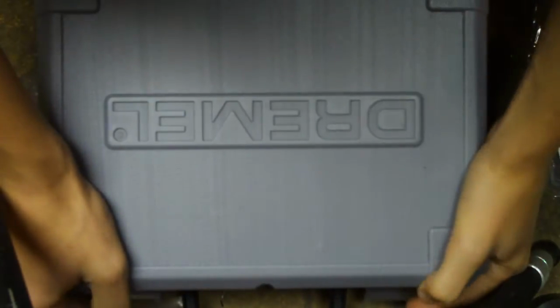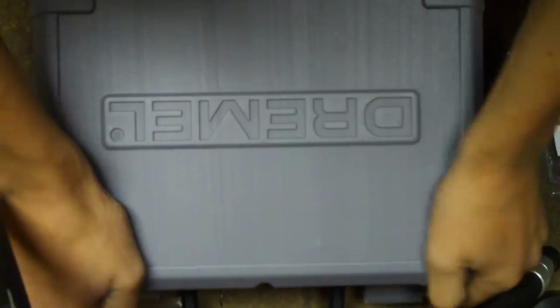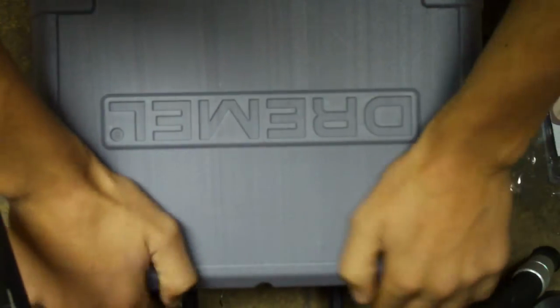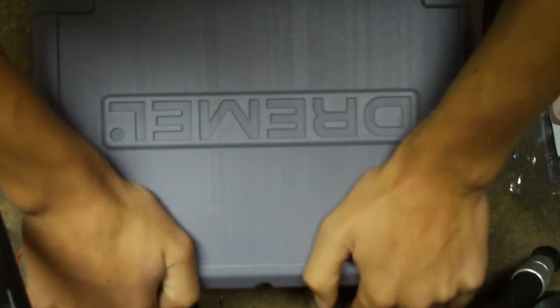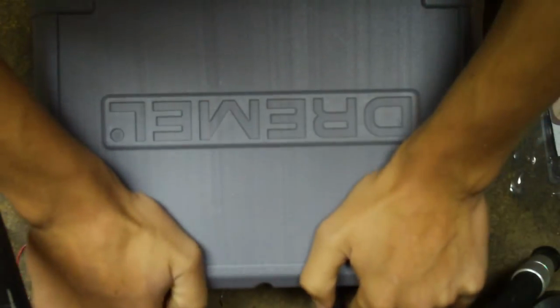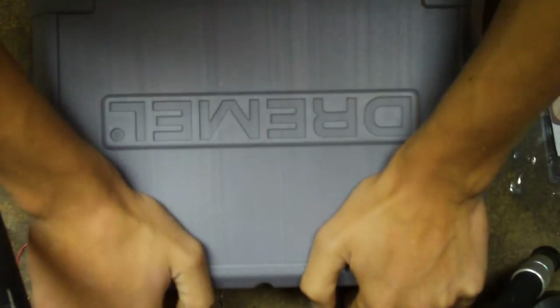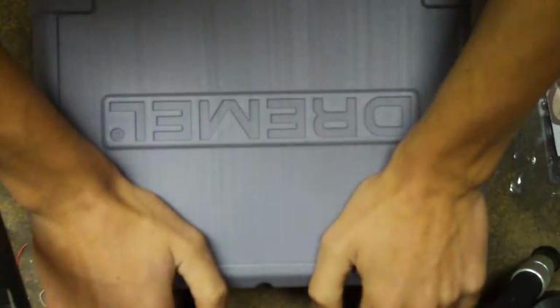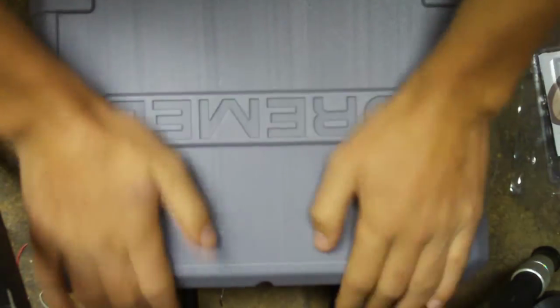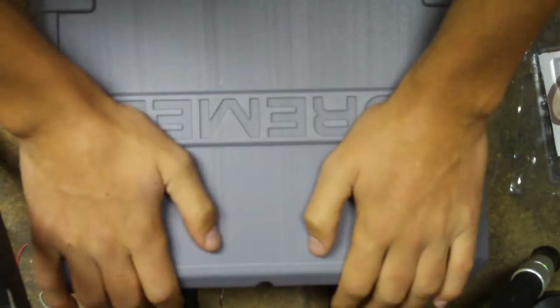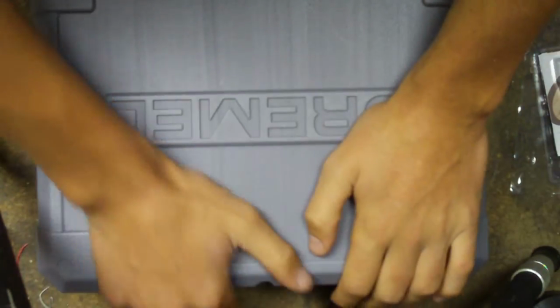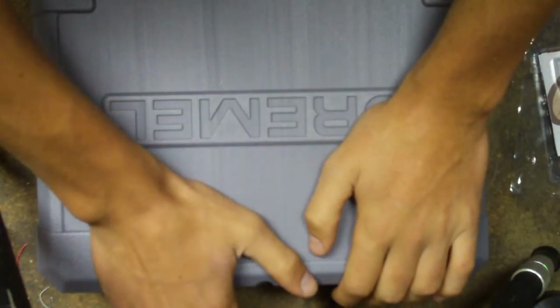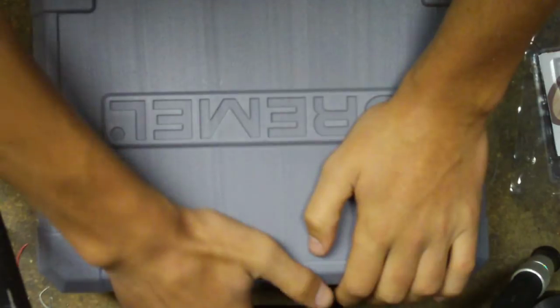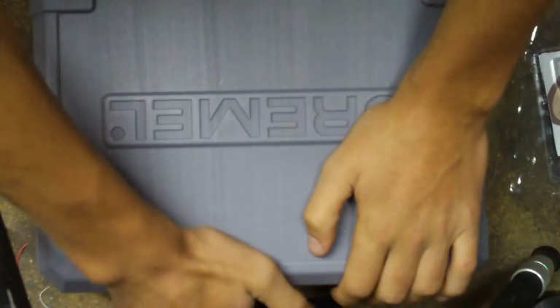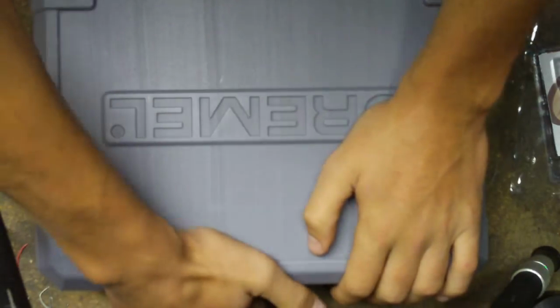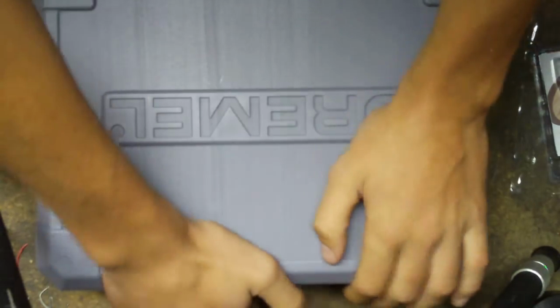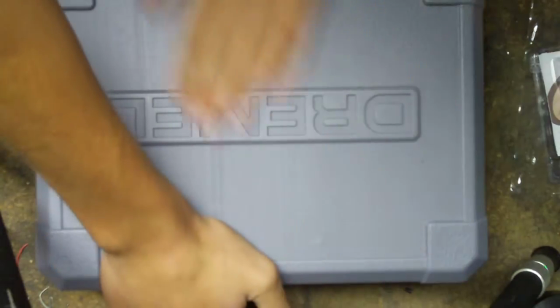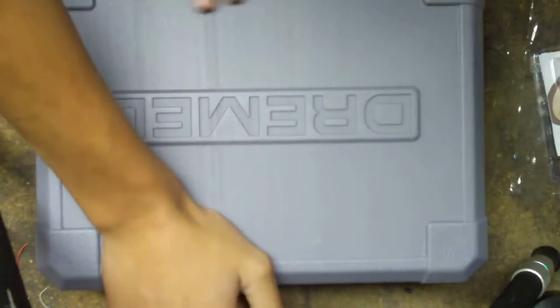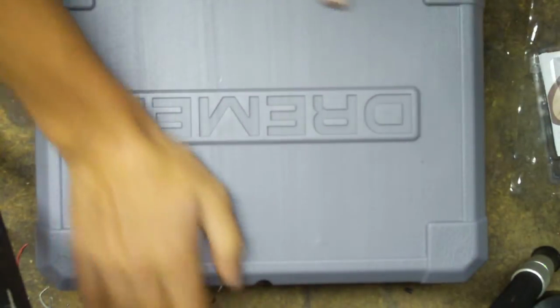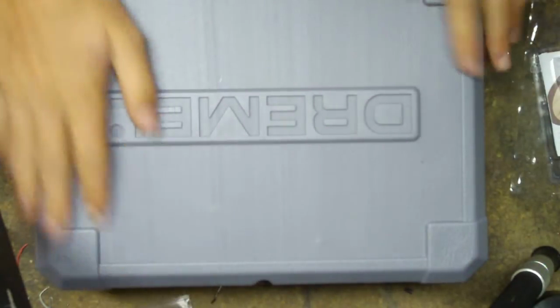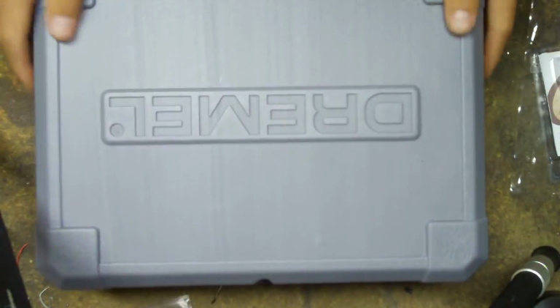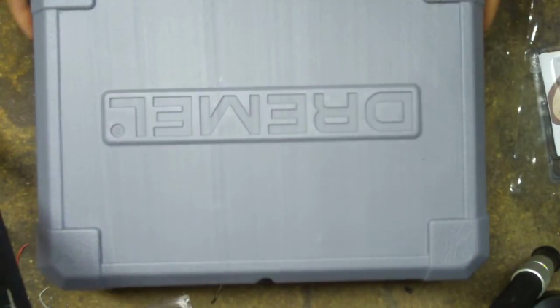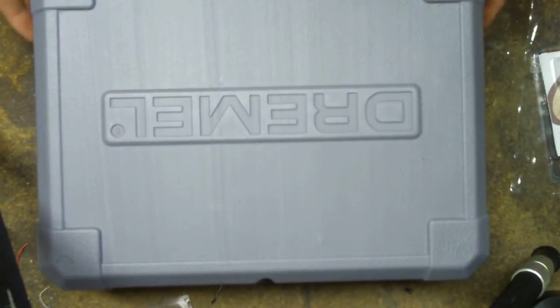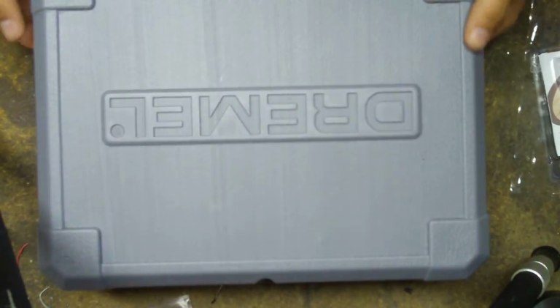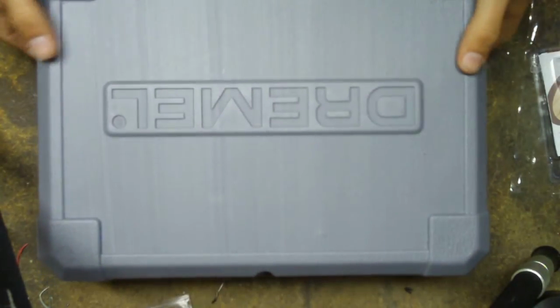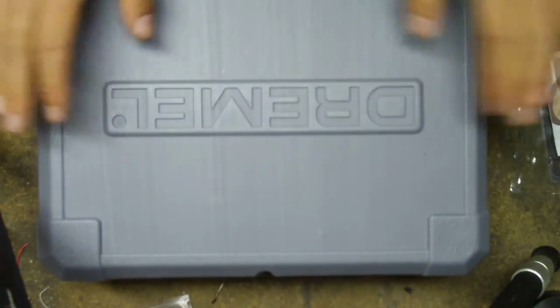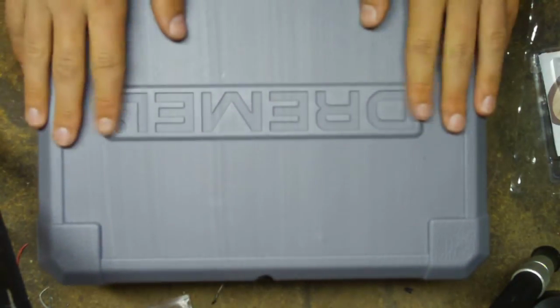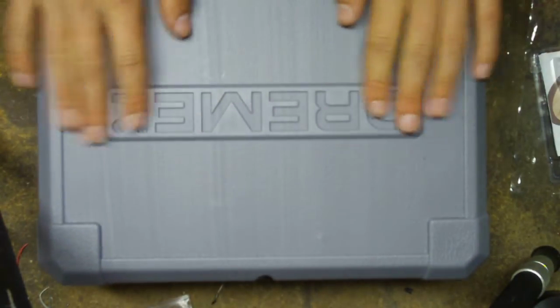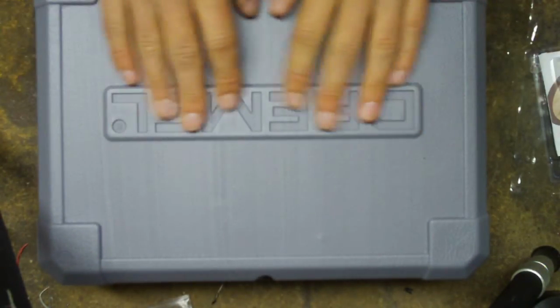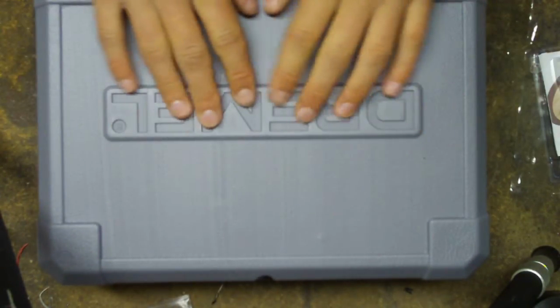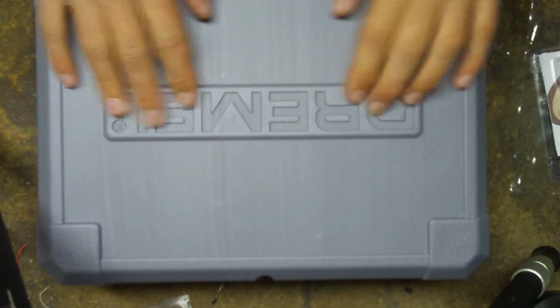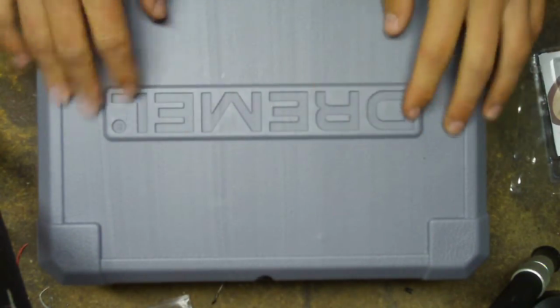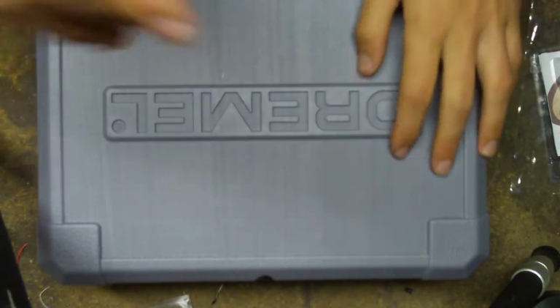That's the Dremel 8003 review. Thanks for watching YouTube. Hope this is a good review. Rate, comment, subscribe.